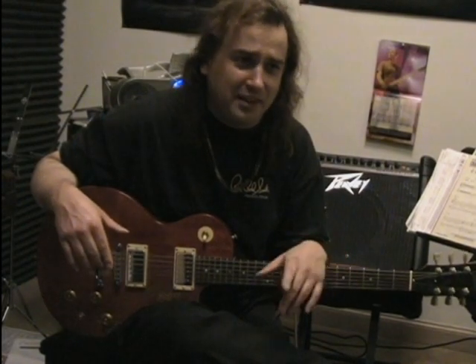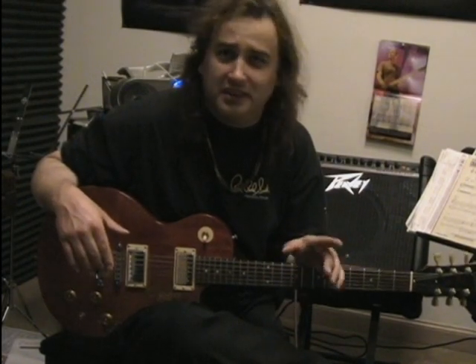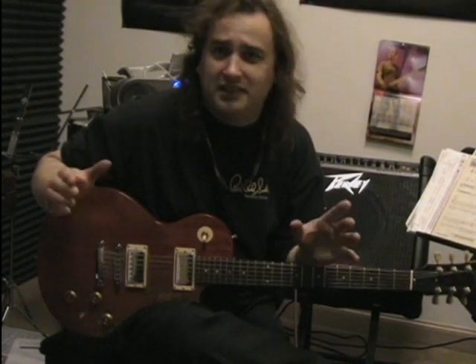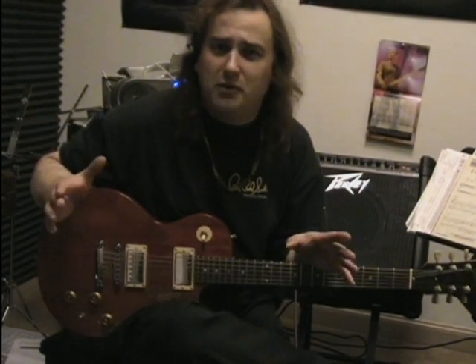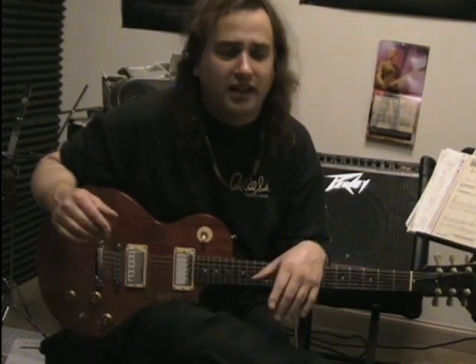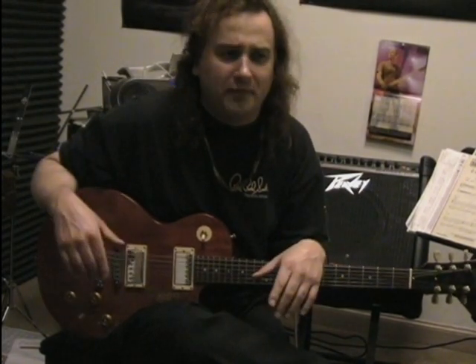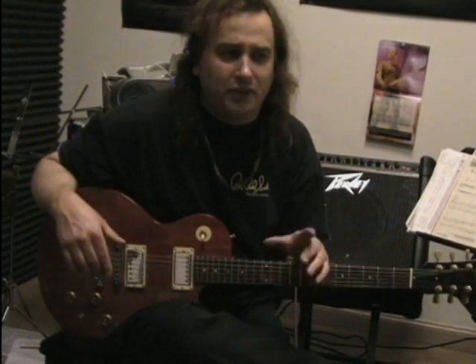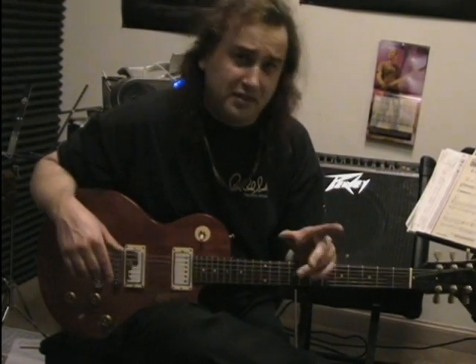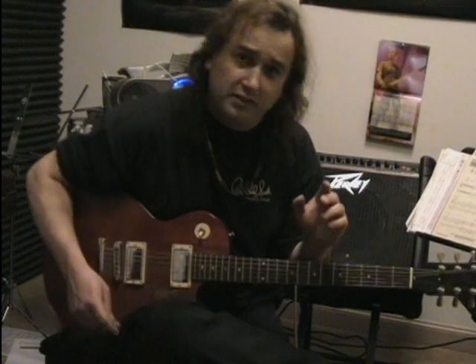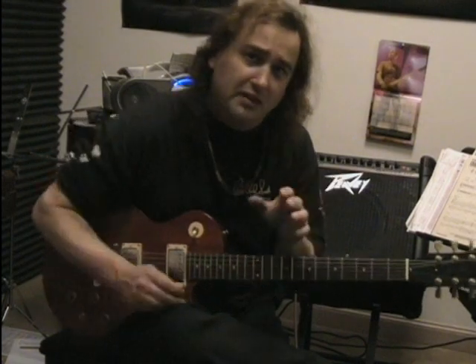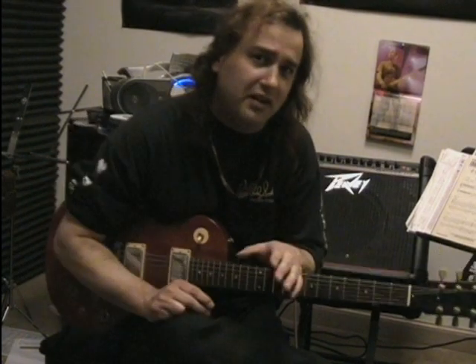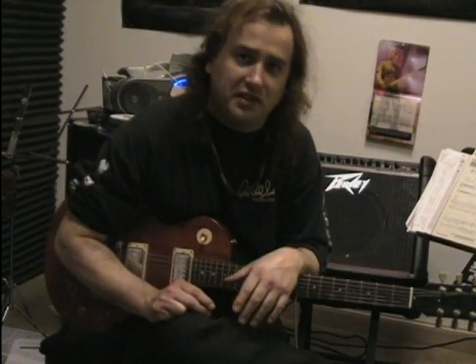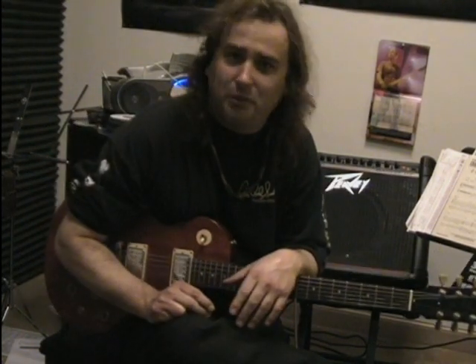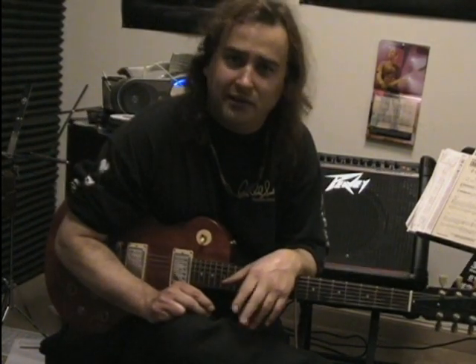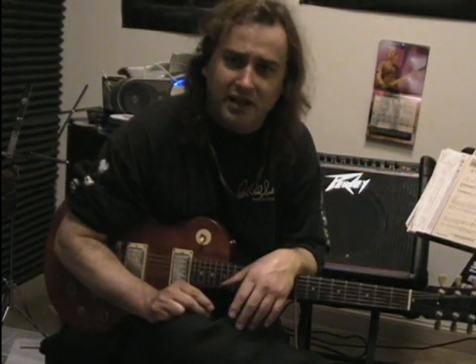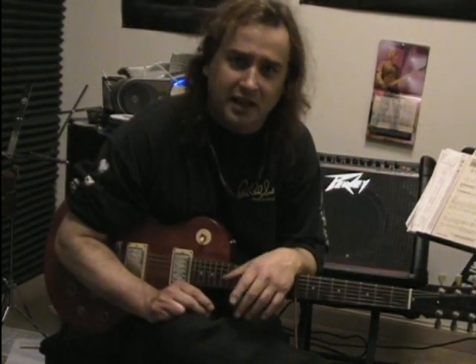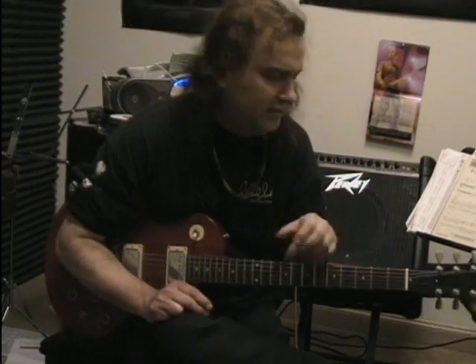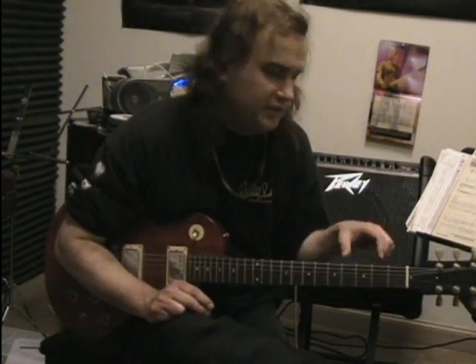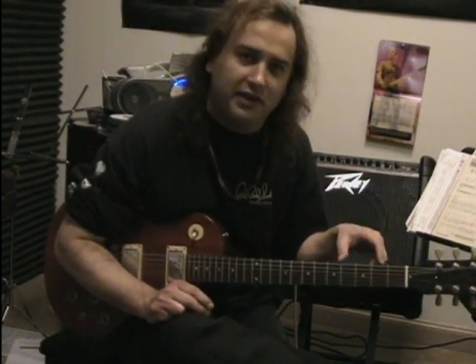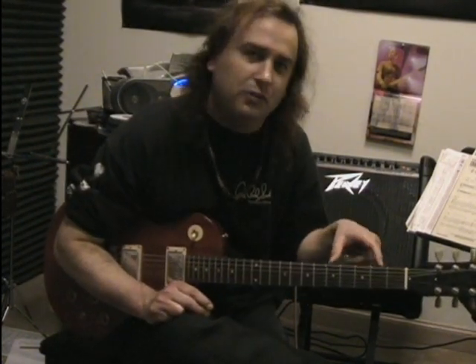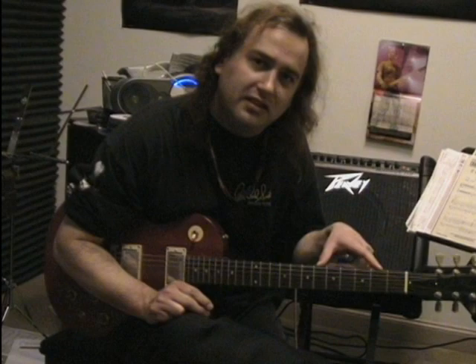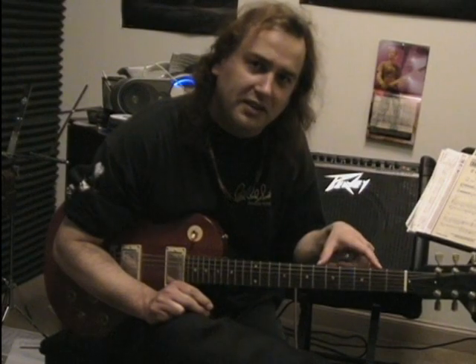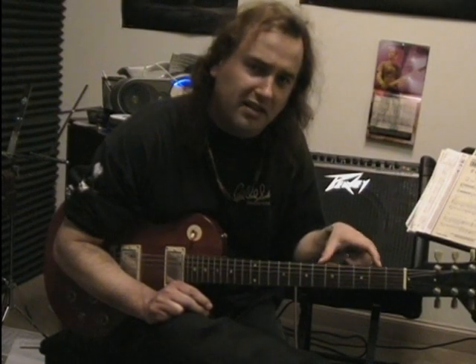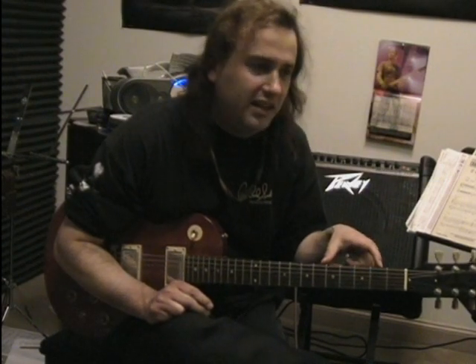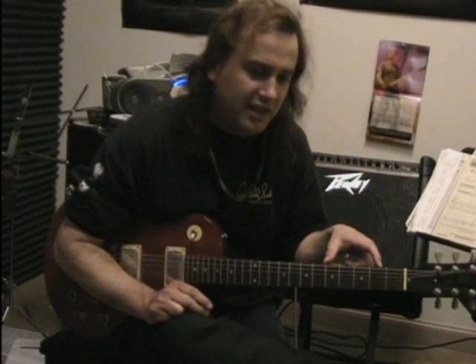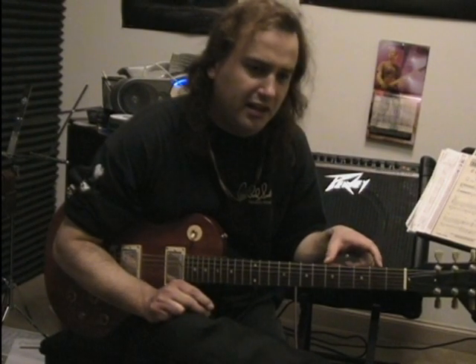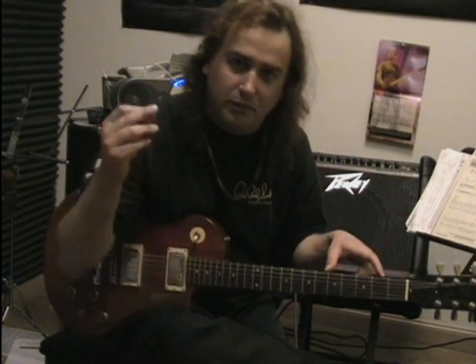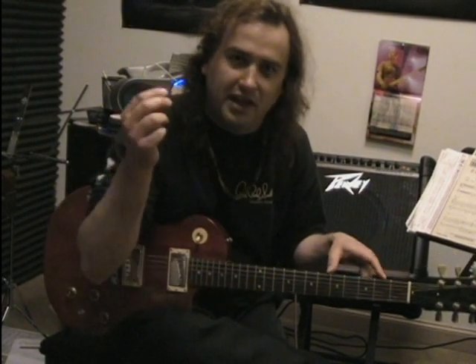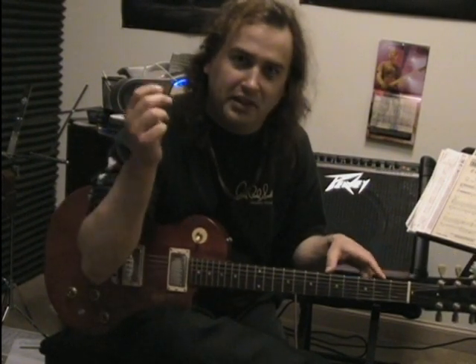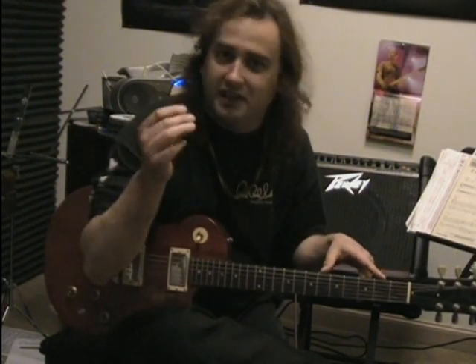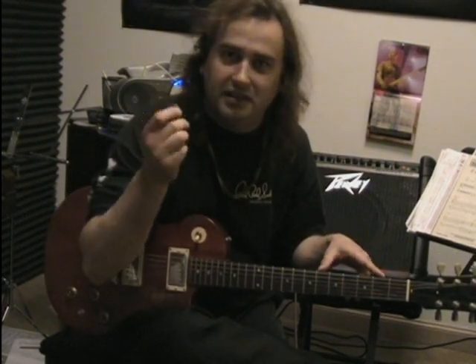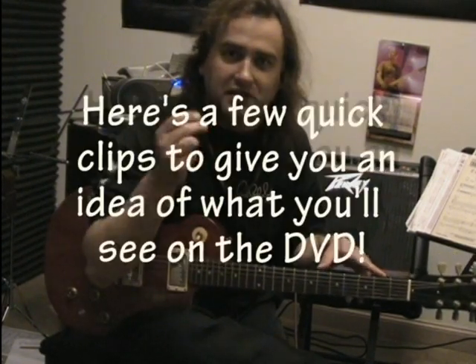We're going to break this down slow. First of all, I'll talk about each section a little bit theory-wise, and then I'll show the fingerings really slow in detail, and also the right hand picking techniques that I'm using.